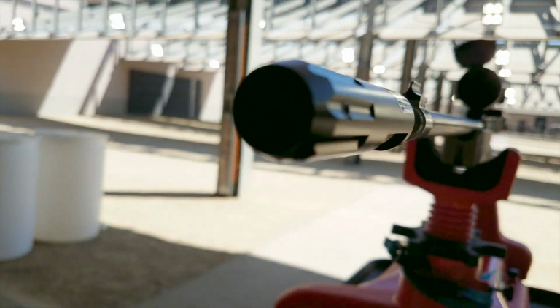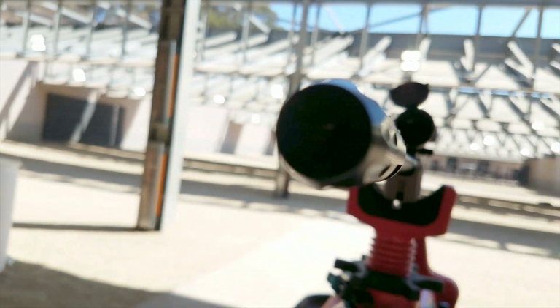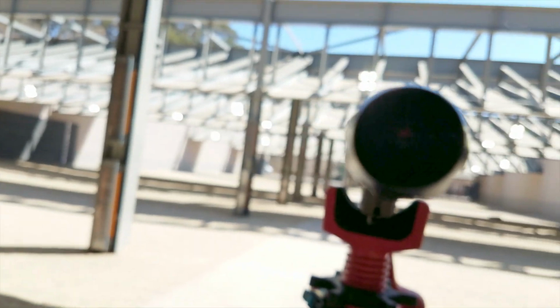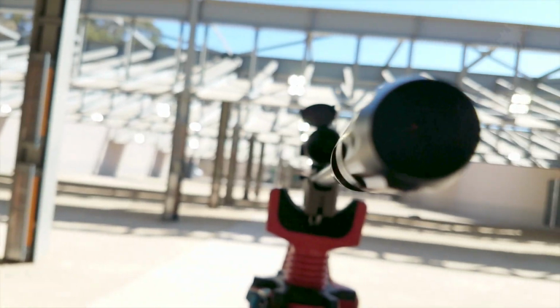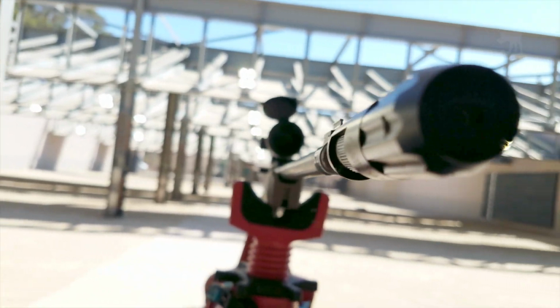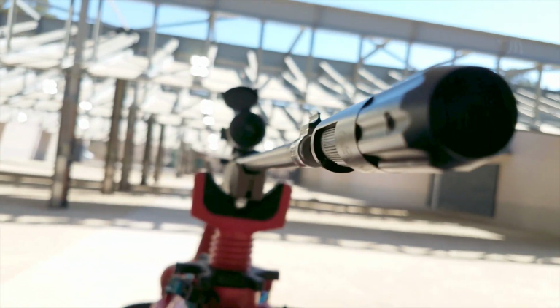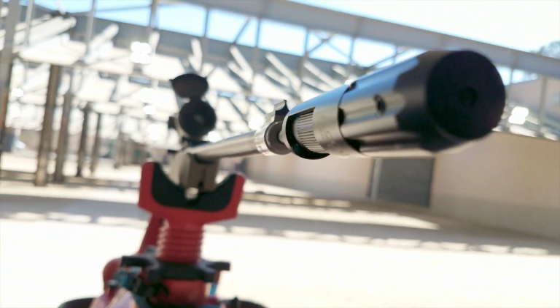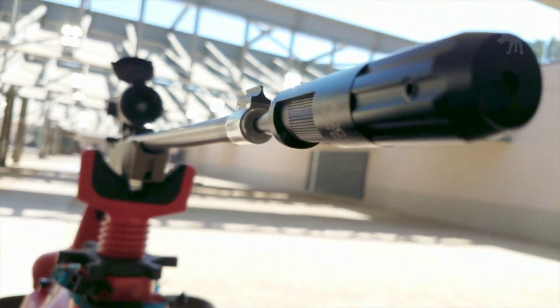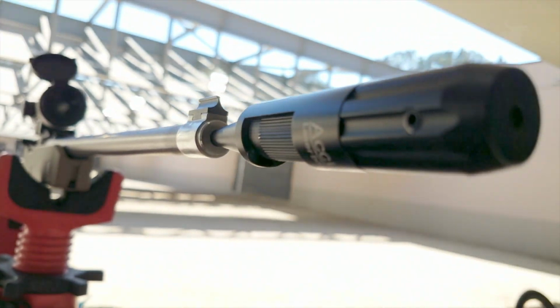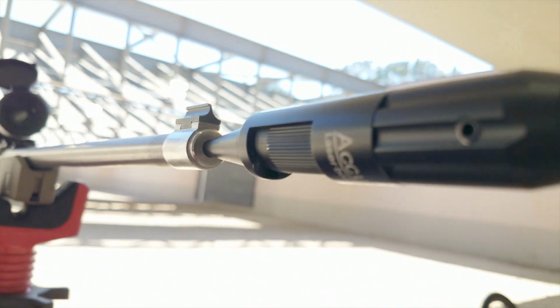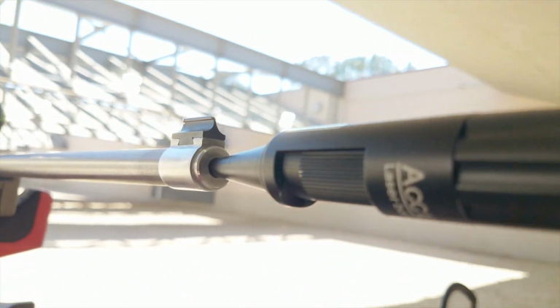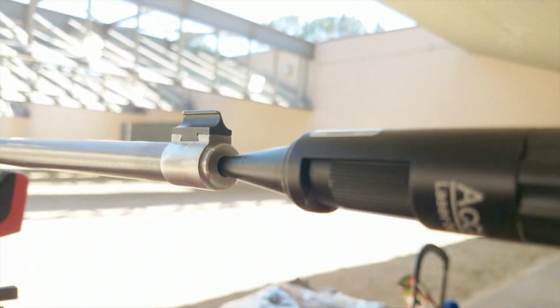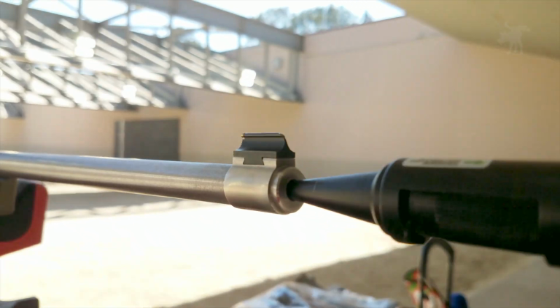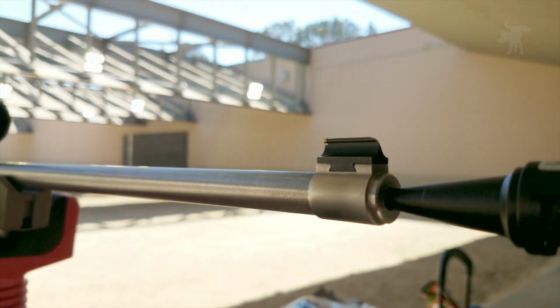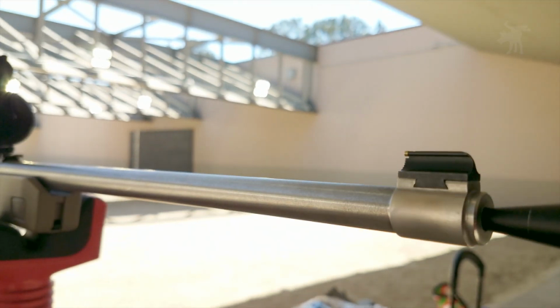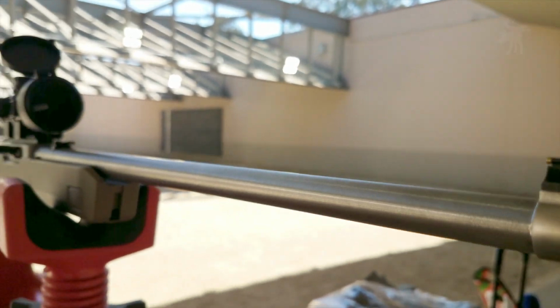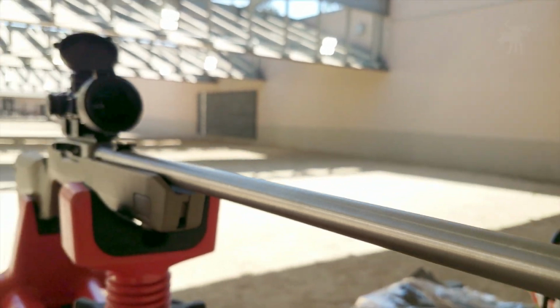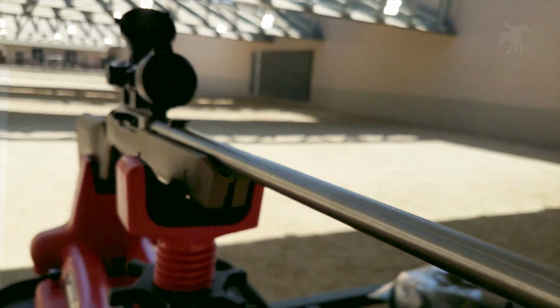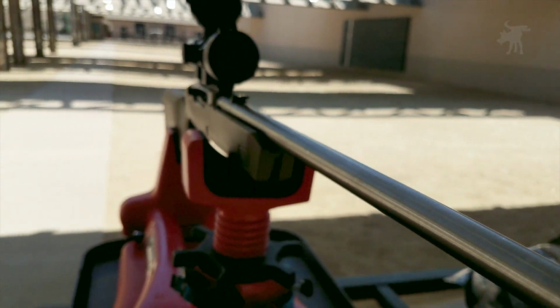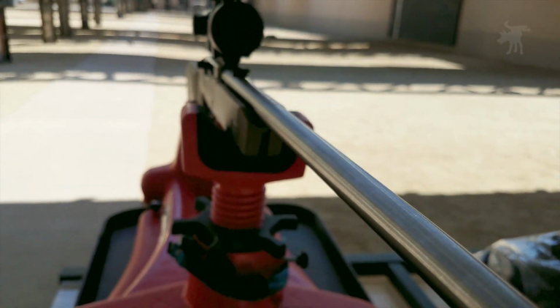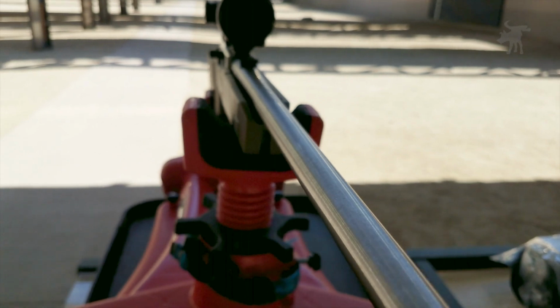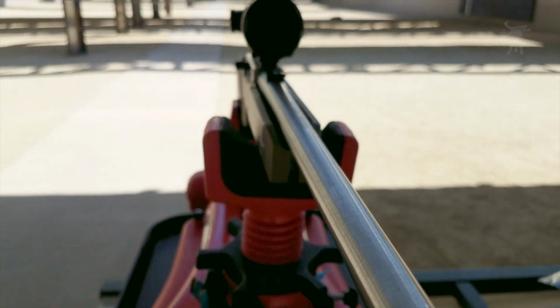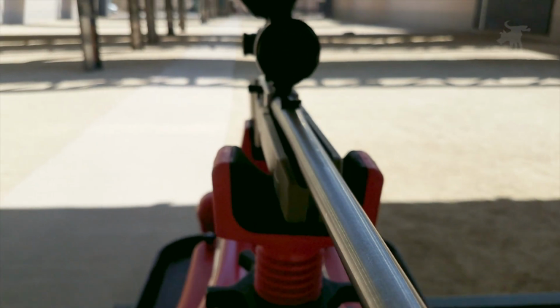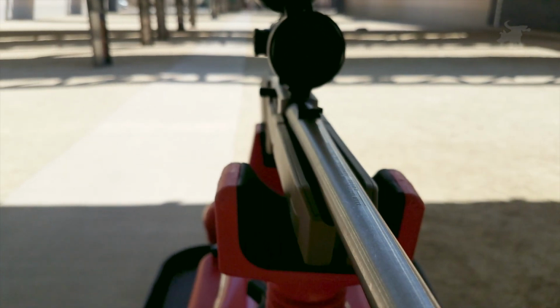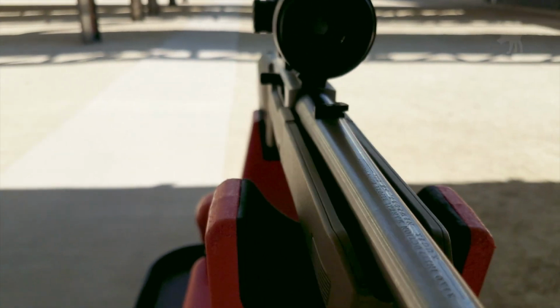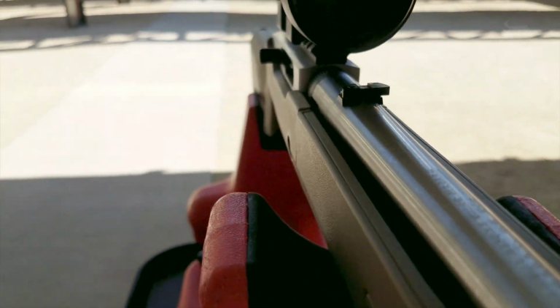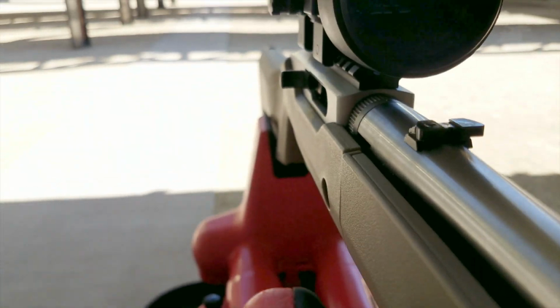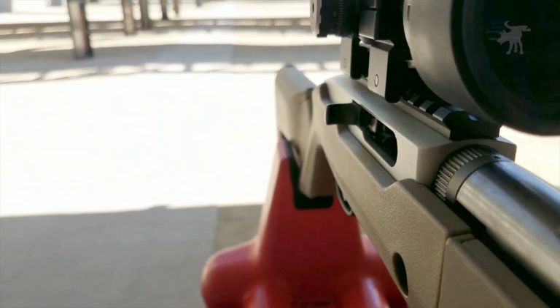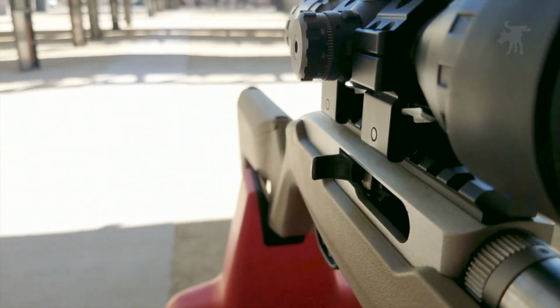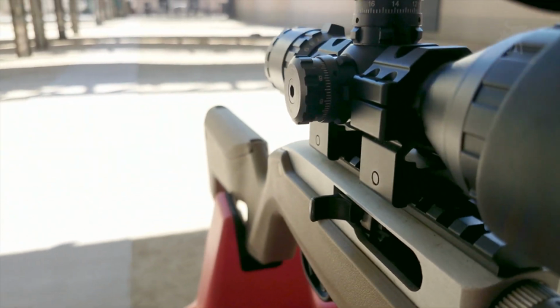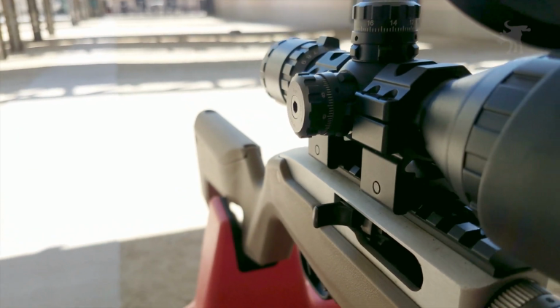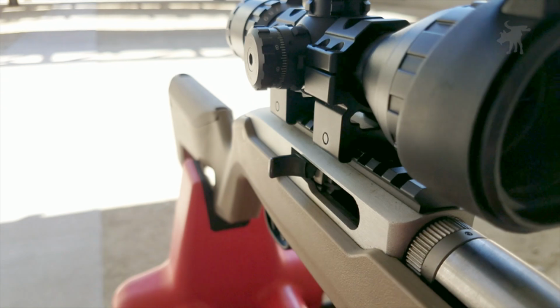This is a laser bore sighter. It's an important firearms maintenance tool. We're going to take a look at how to use this to properly align your scope, optics, or open sights, because you can't use a firearm safely unless you can aim it safely.